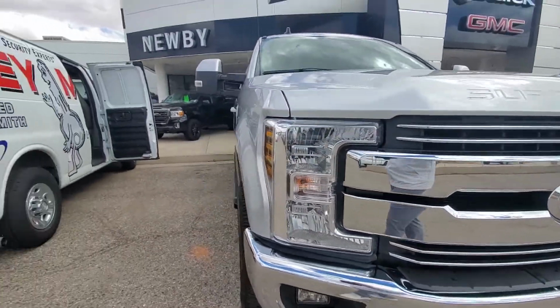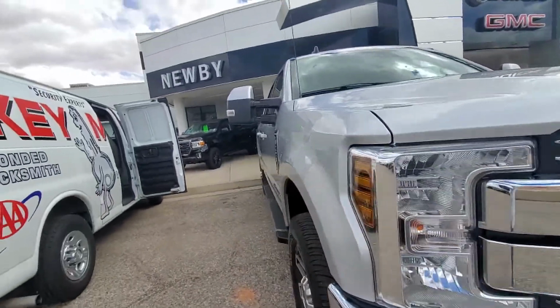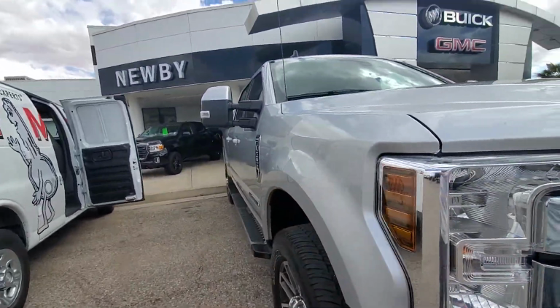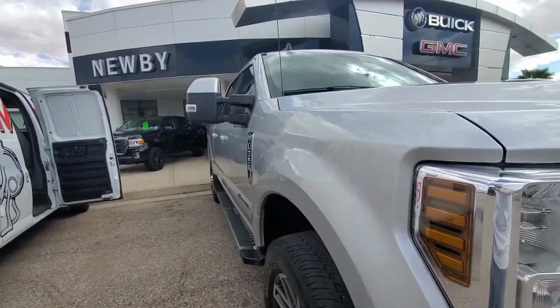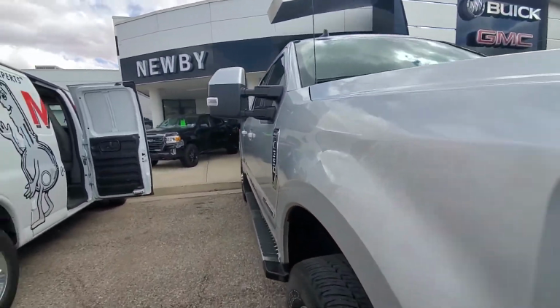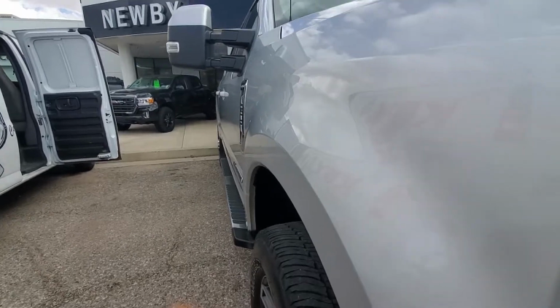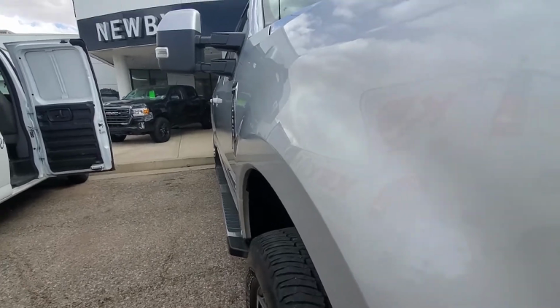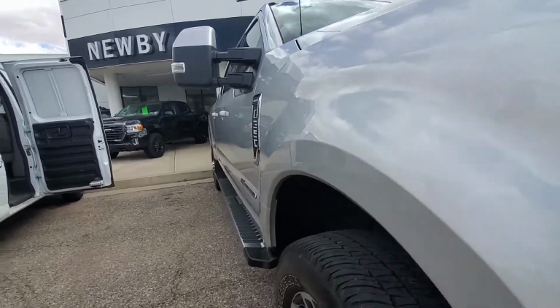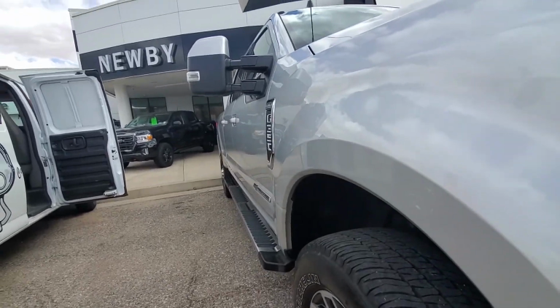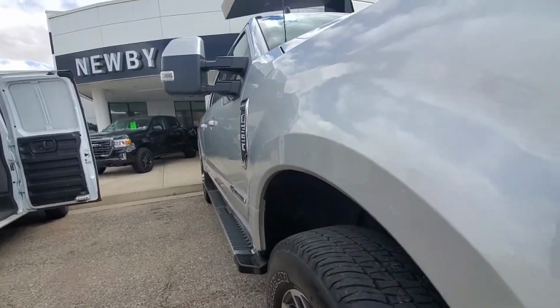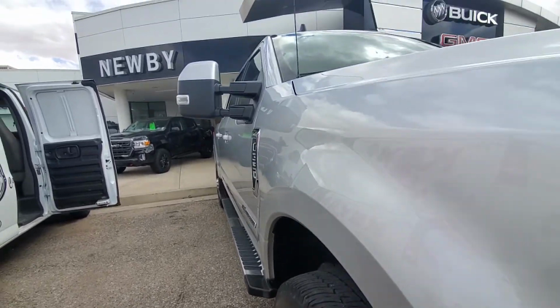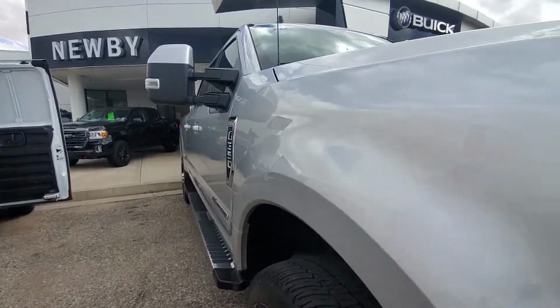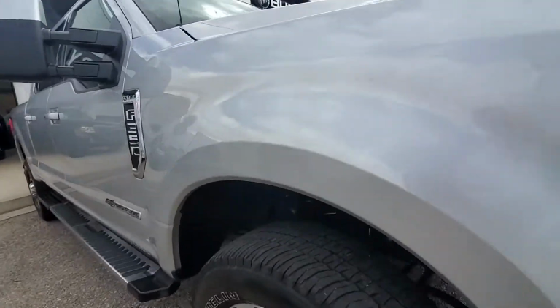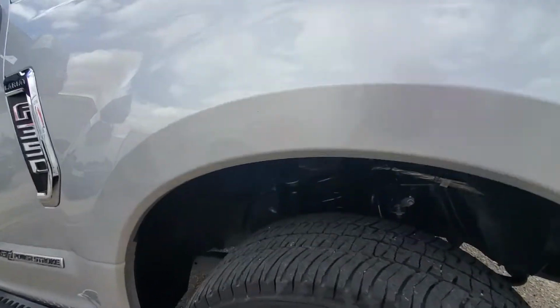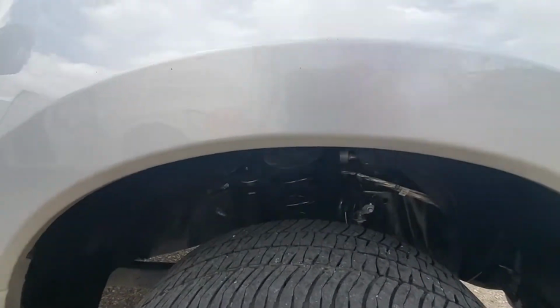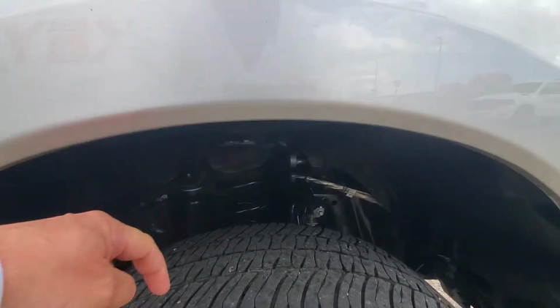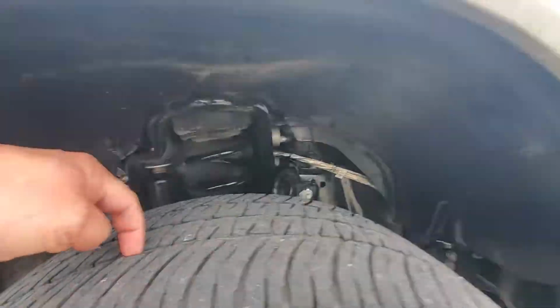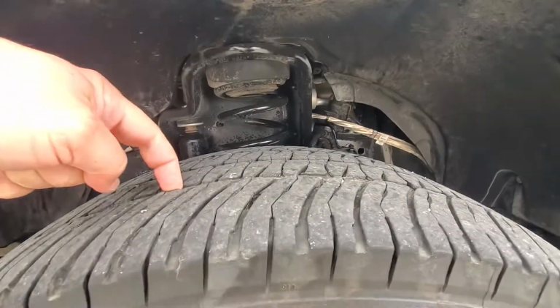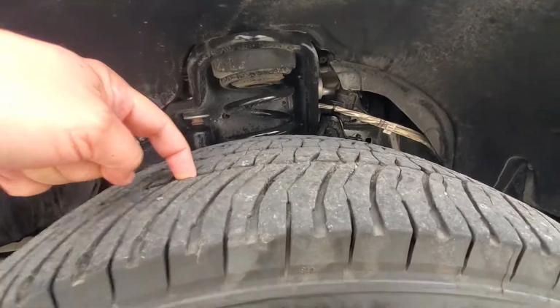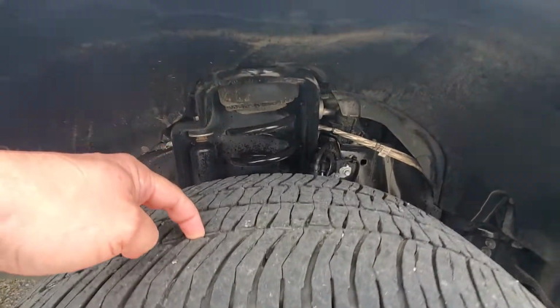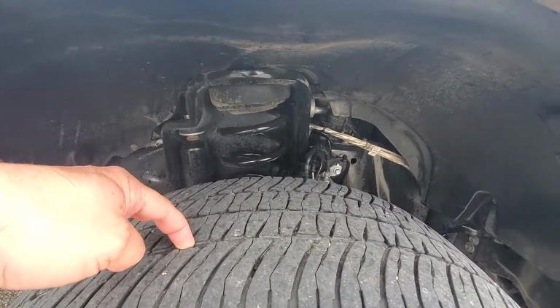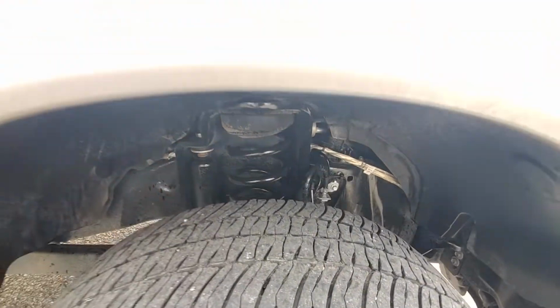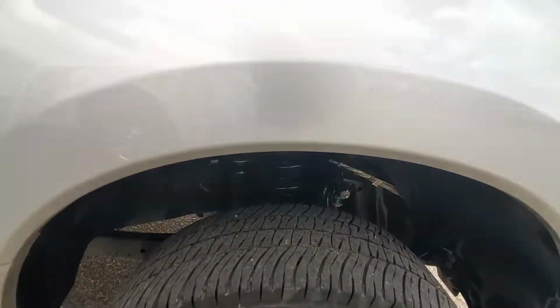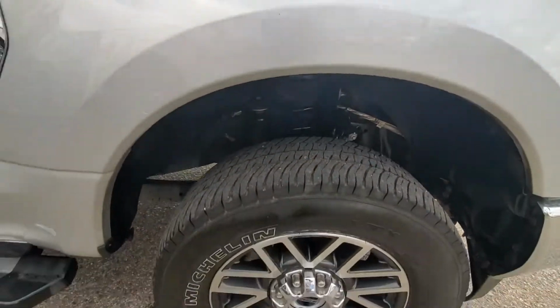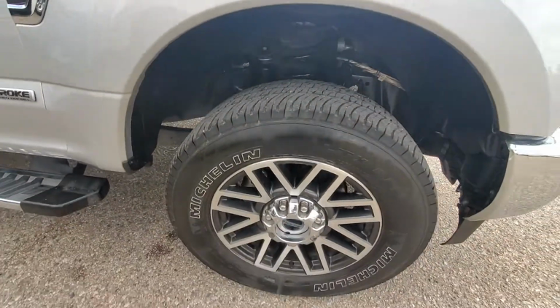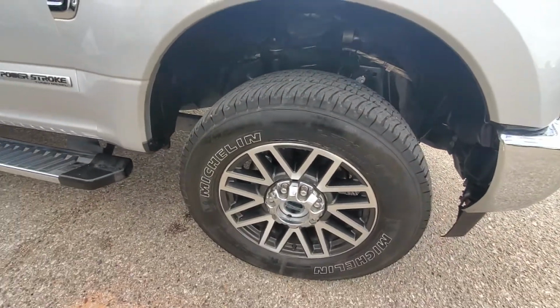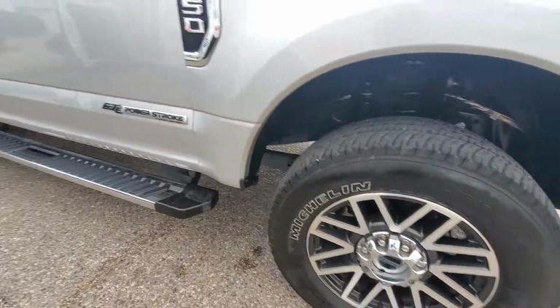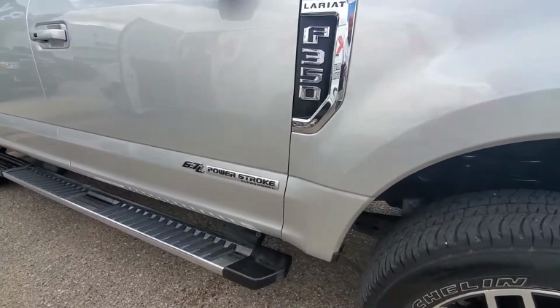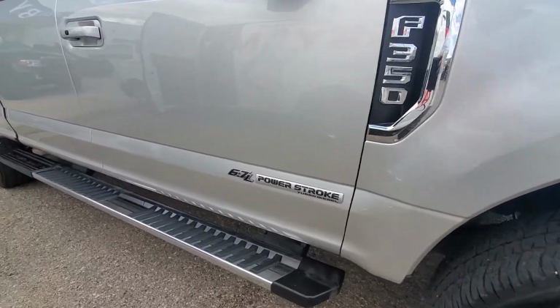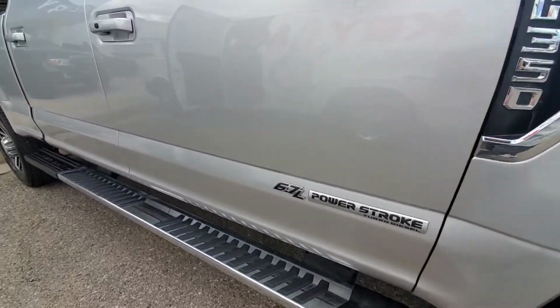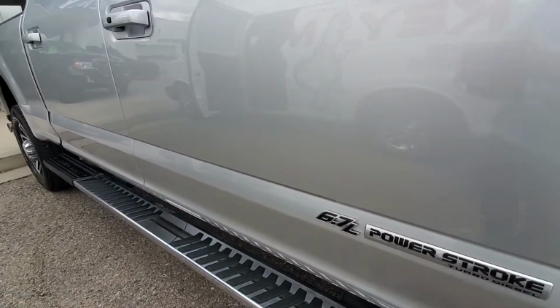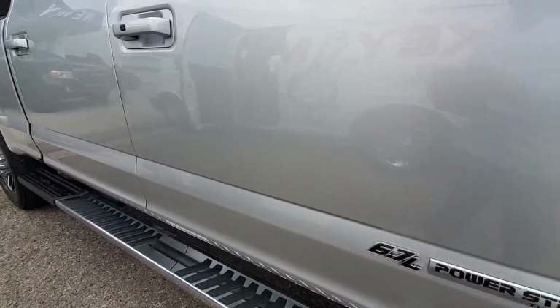Looking down the passenger side, don't see any door dings. Looks good. Tread depth there. It has the running boards. It is a 6.7.